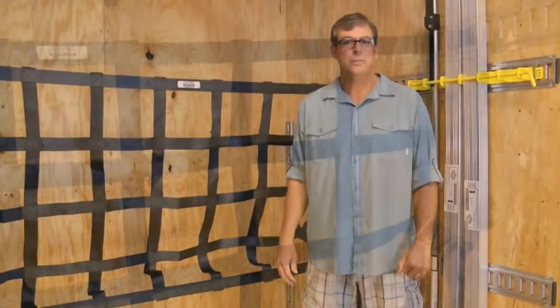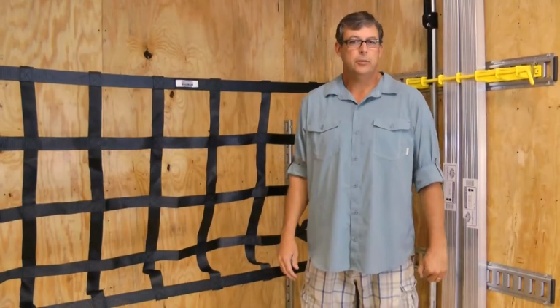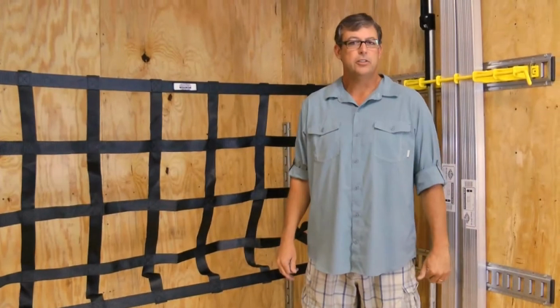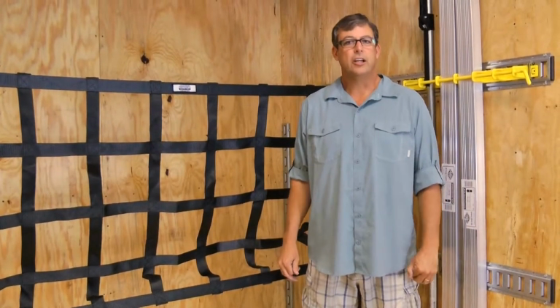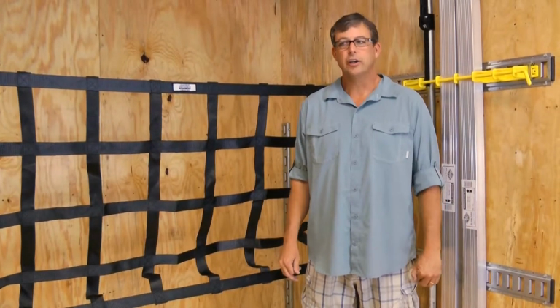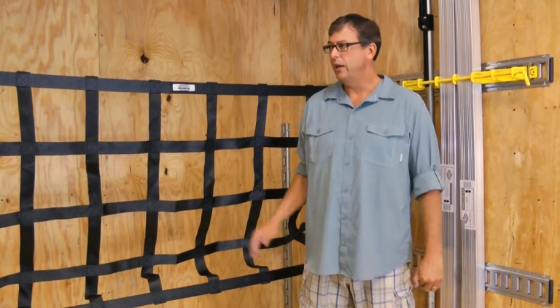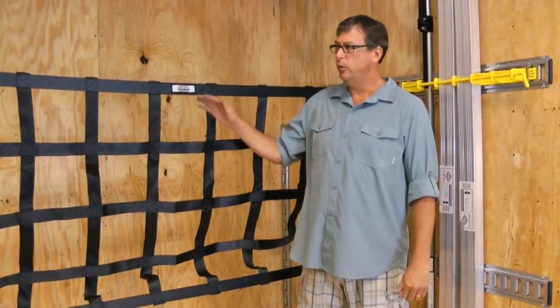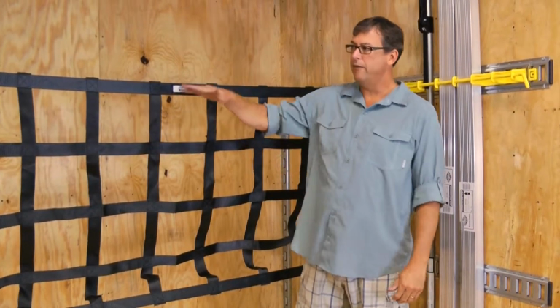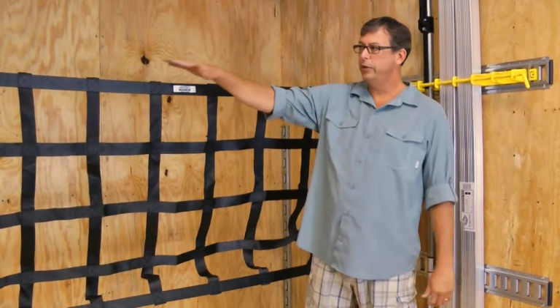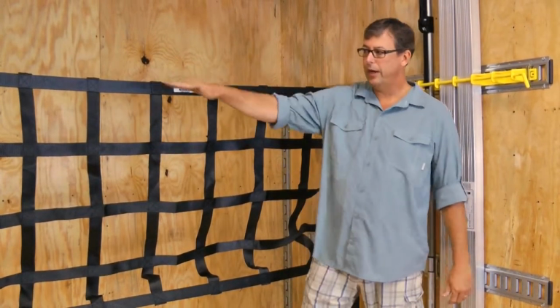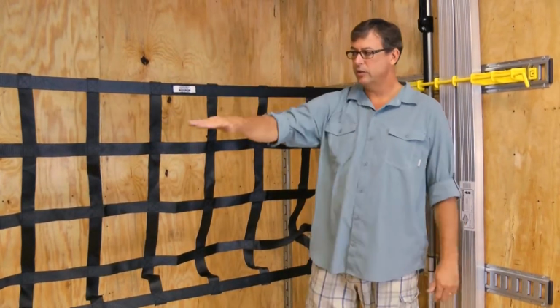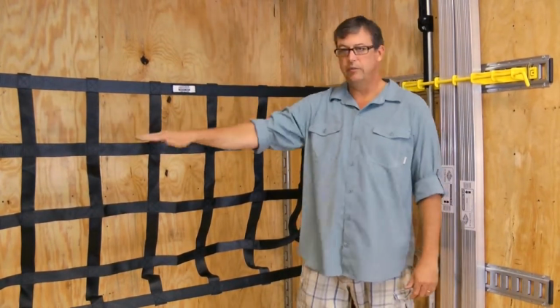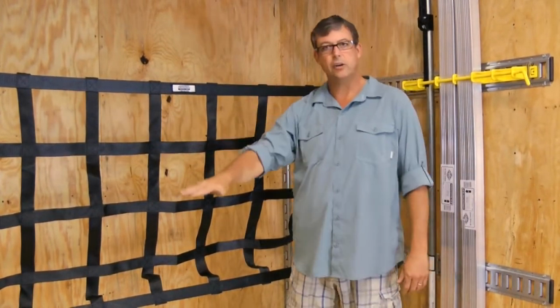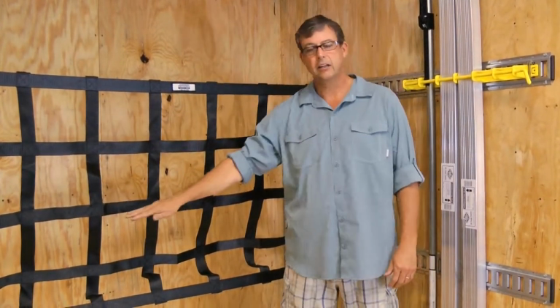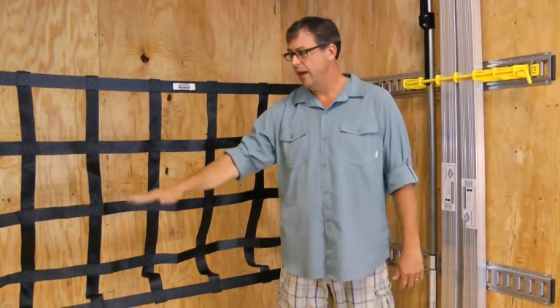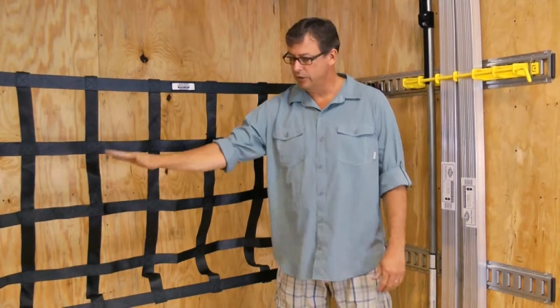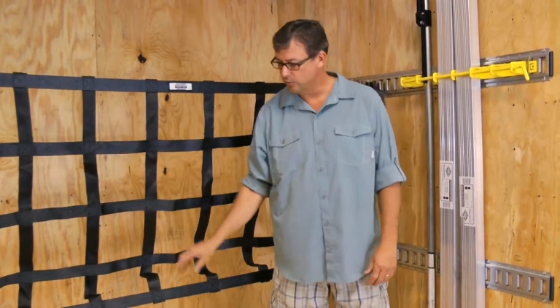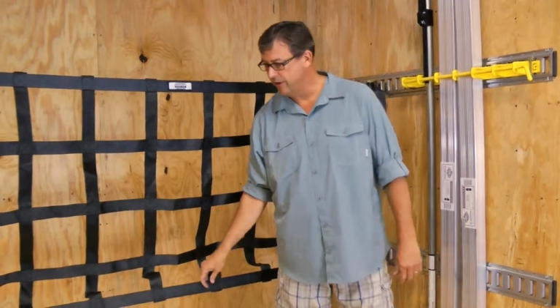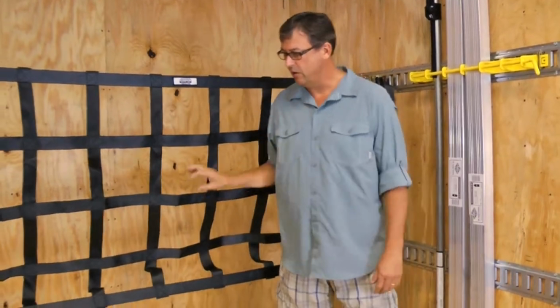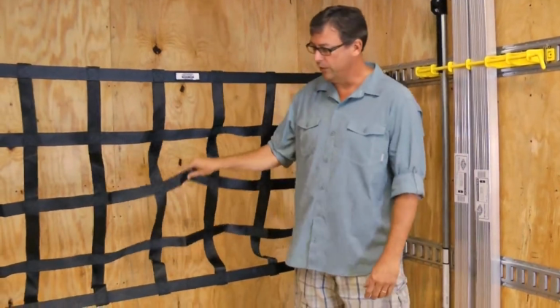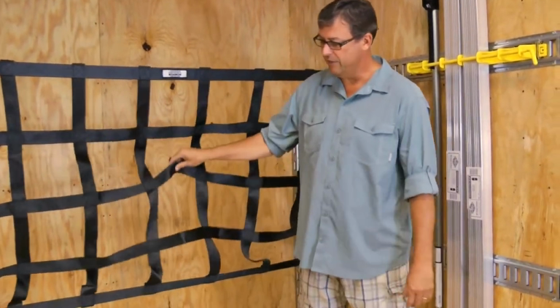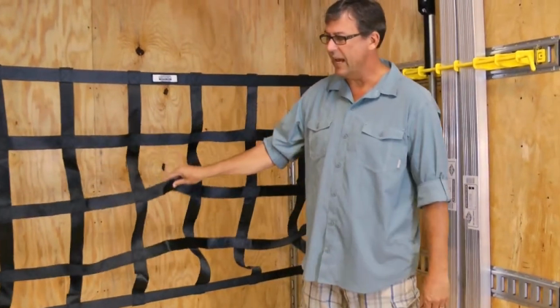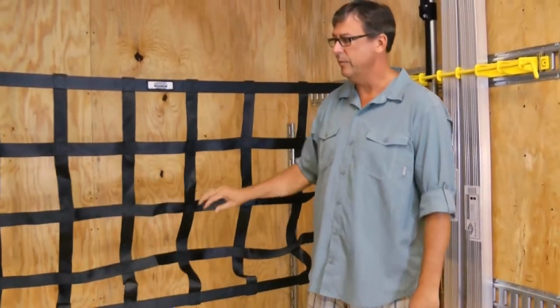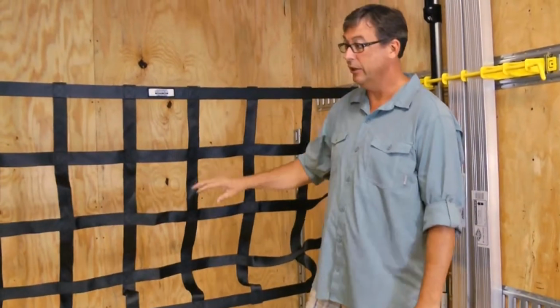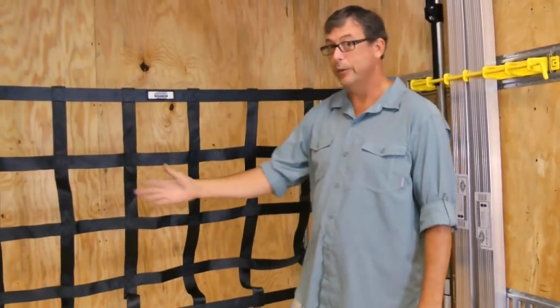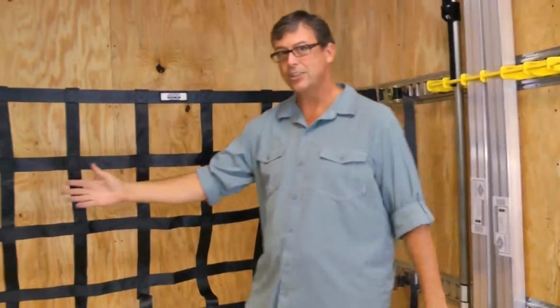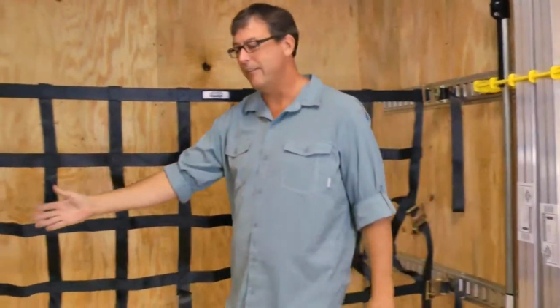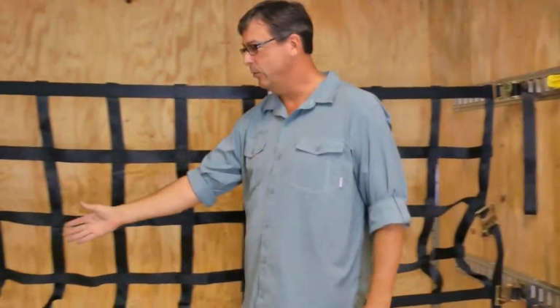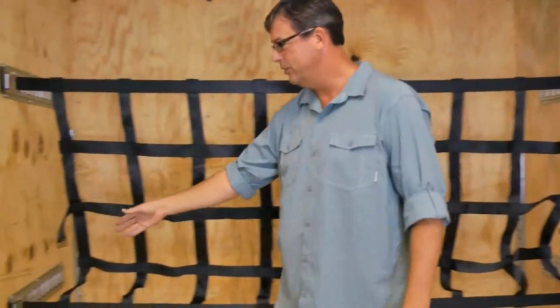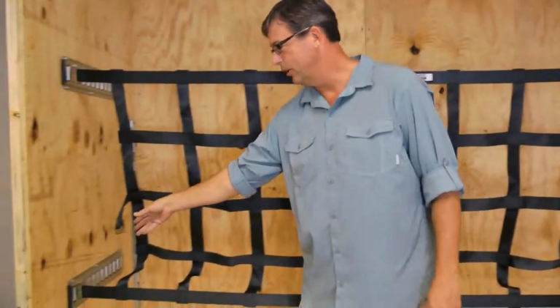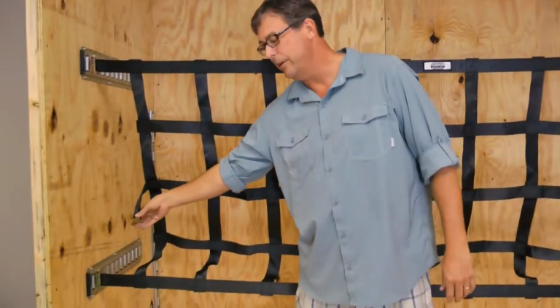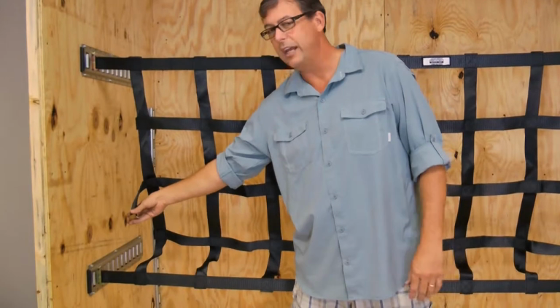Typically when using a cargo net, you would have three rails of e-track. That way you could spread this out, we wouldn't have the sag in the middle, and we would actually have somewhere to hook the middle cam.